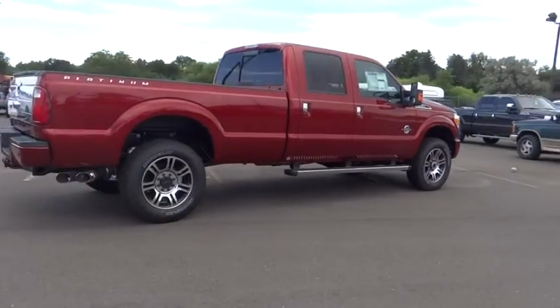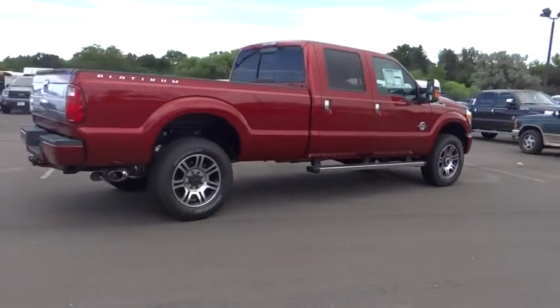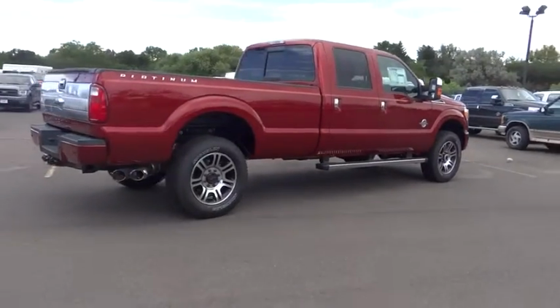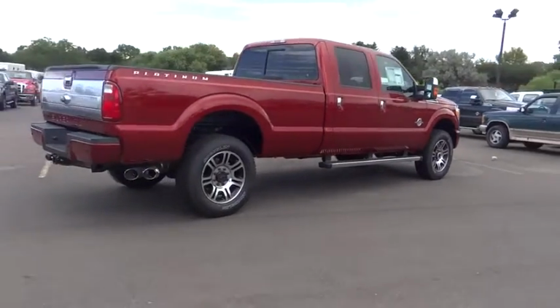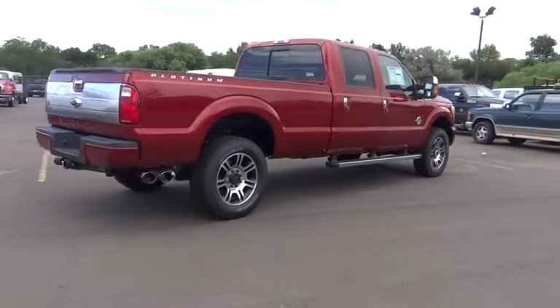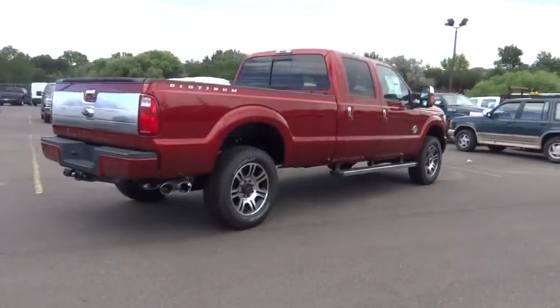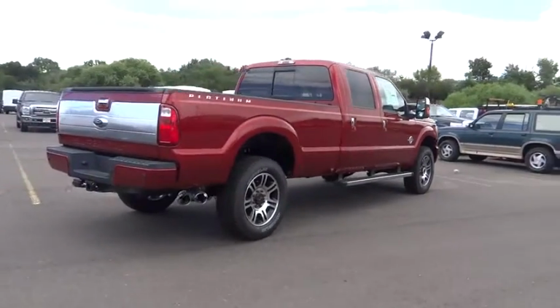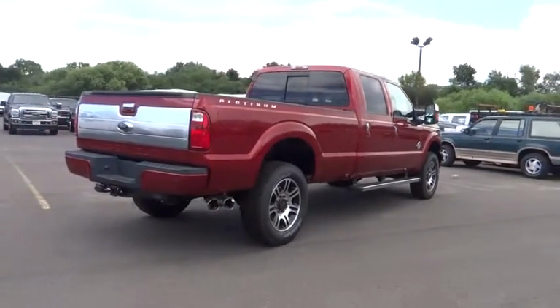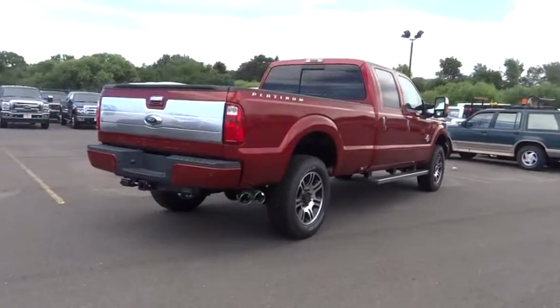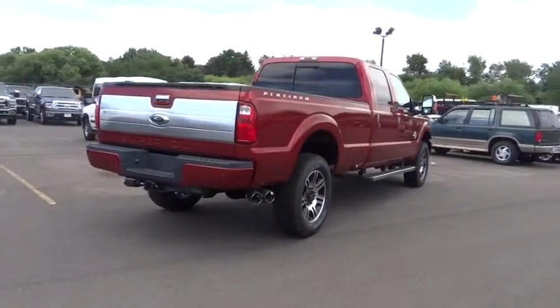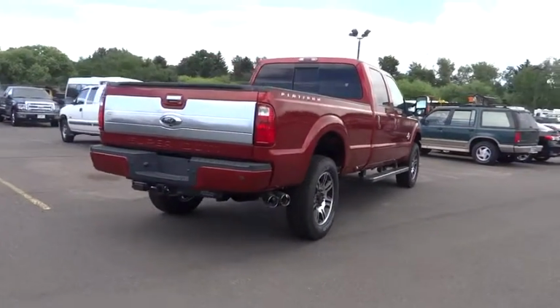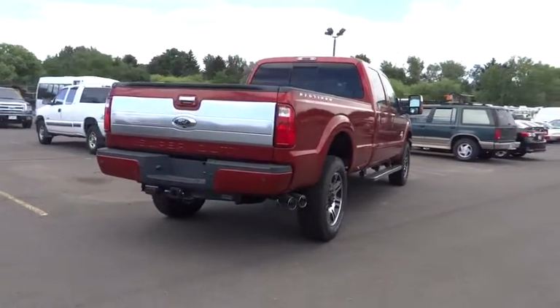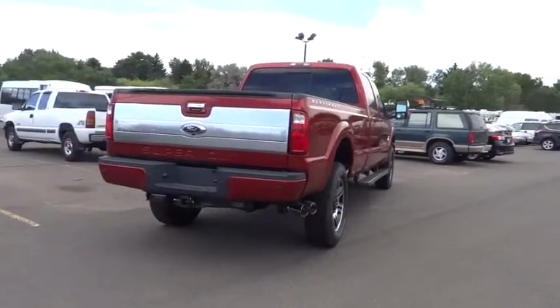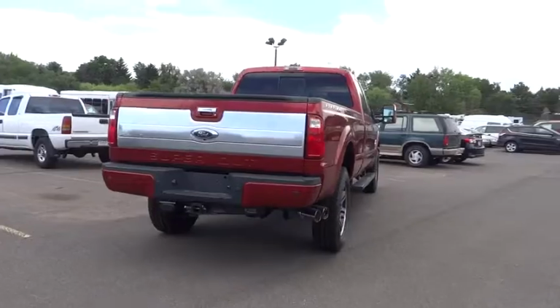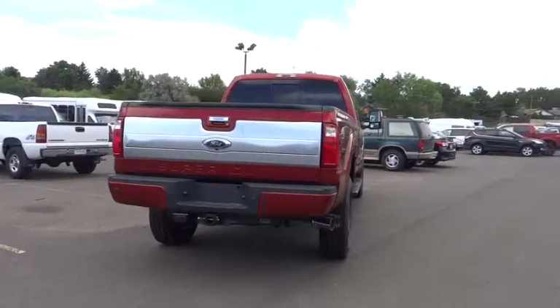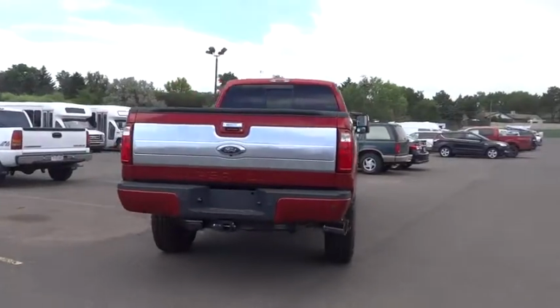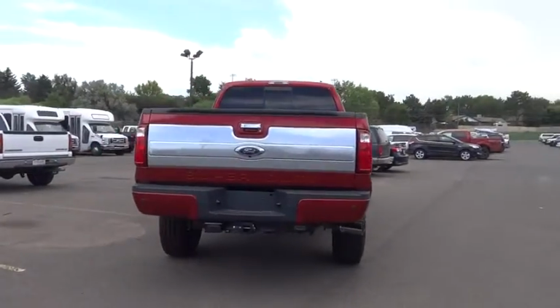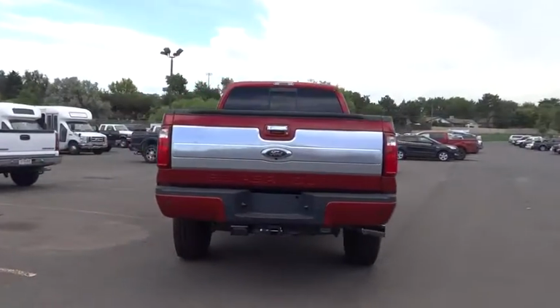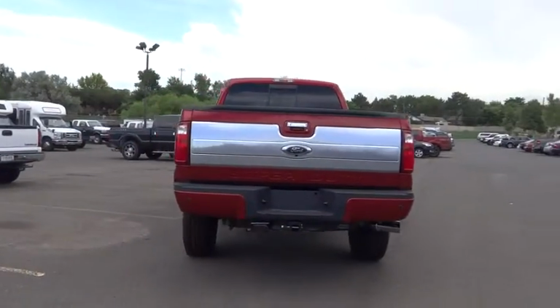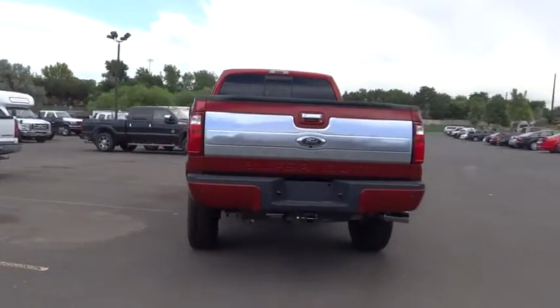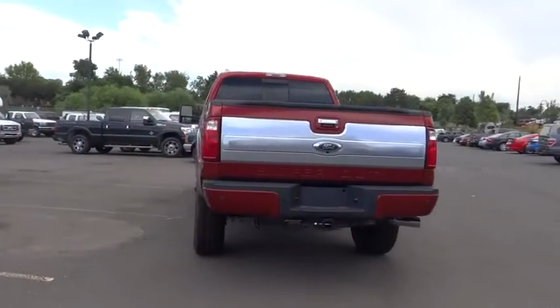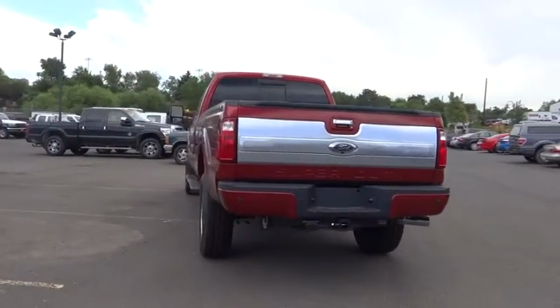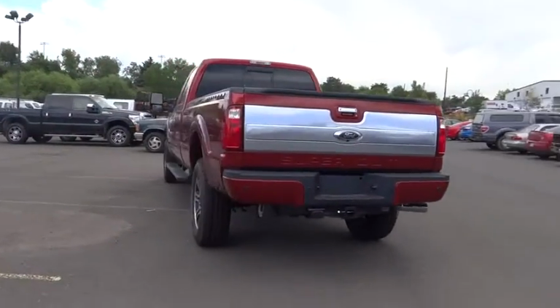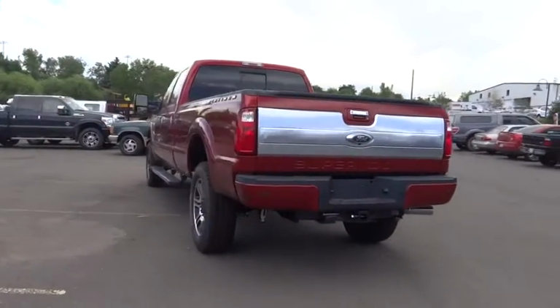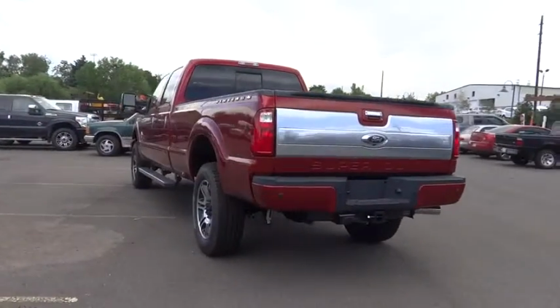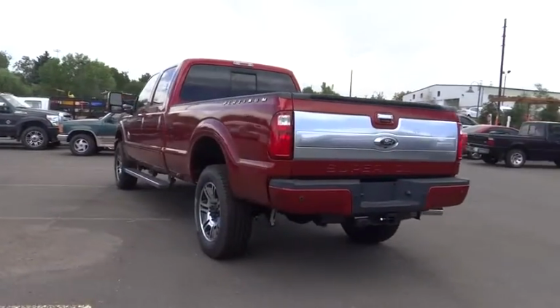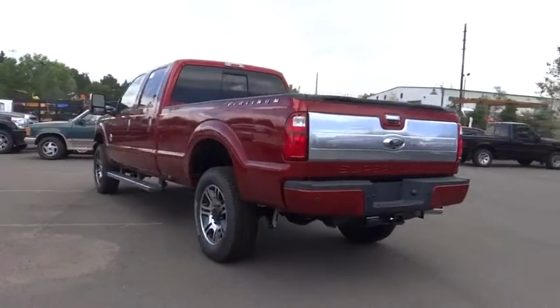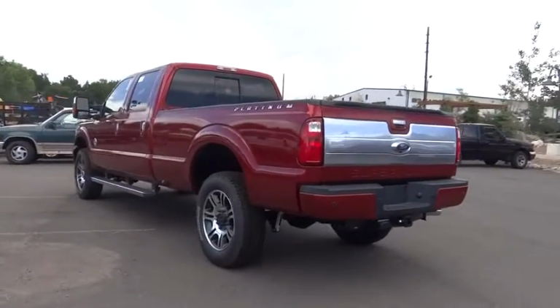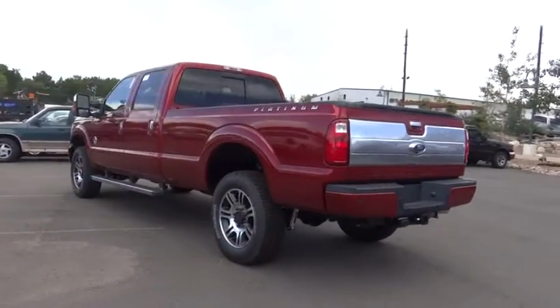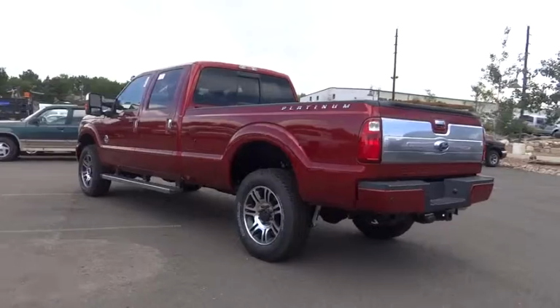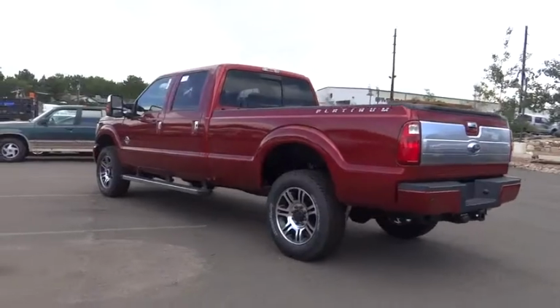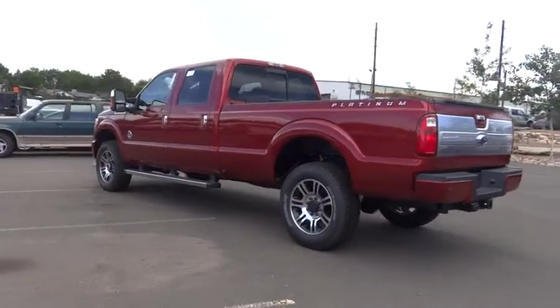PPO. Fog lamps. Backup camera. Security system. Dual zone climate control. Tilt steering wheel. Telescopic steering wheel. Come take a test drive today.